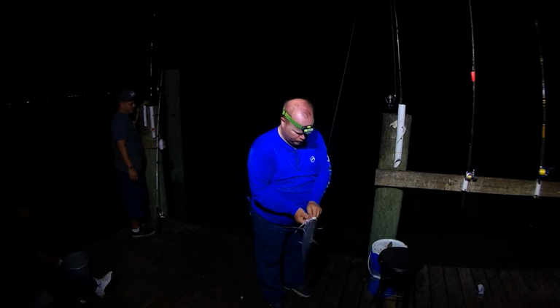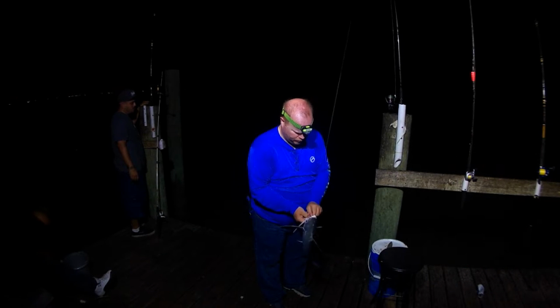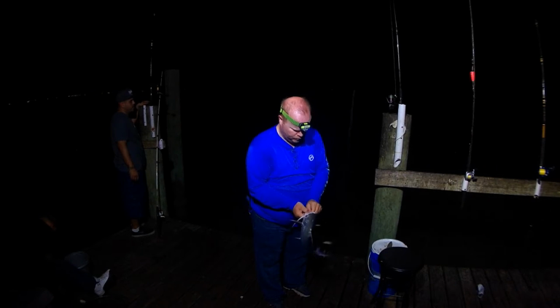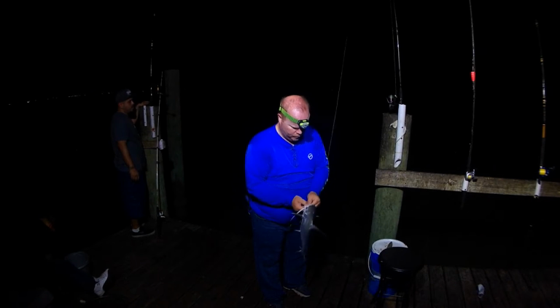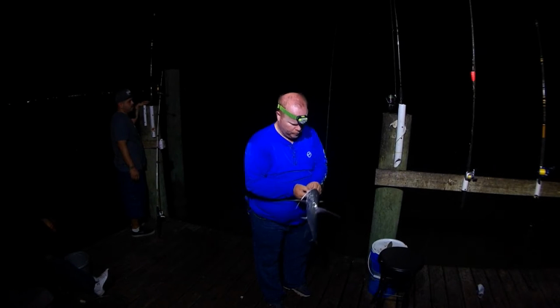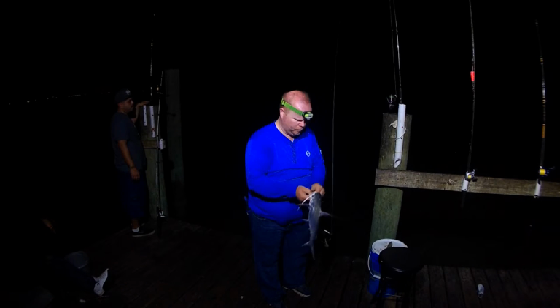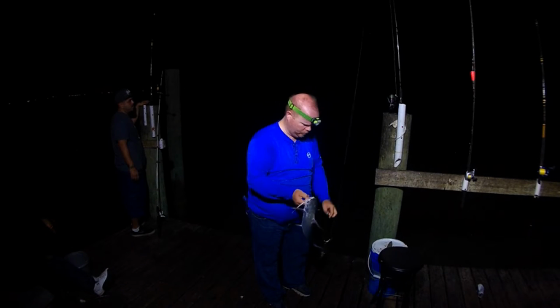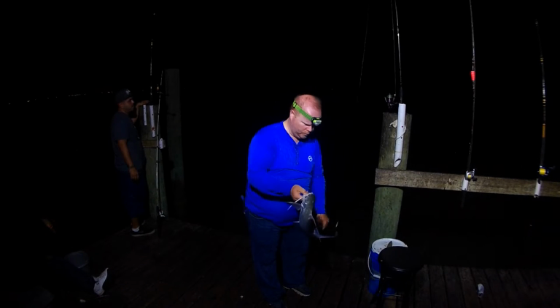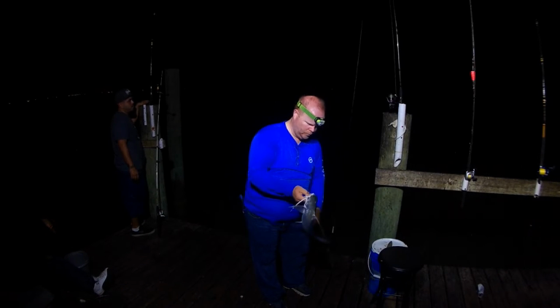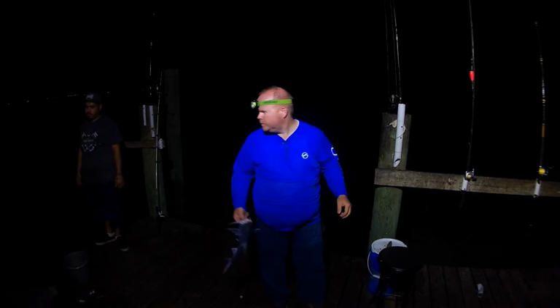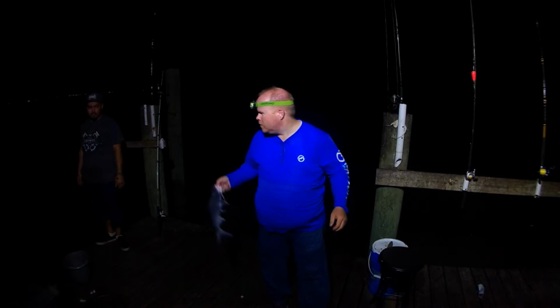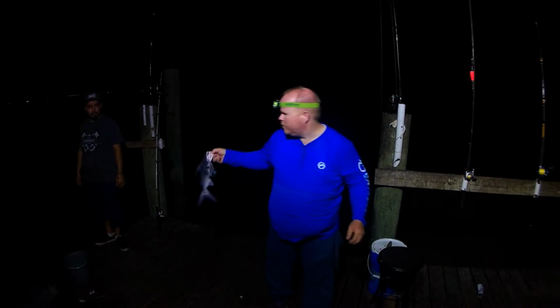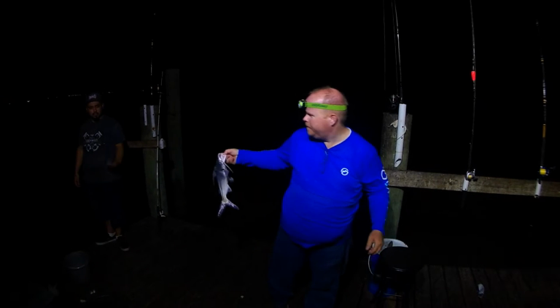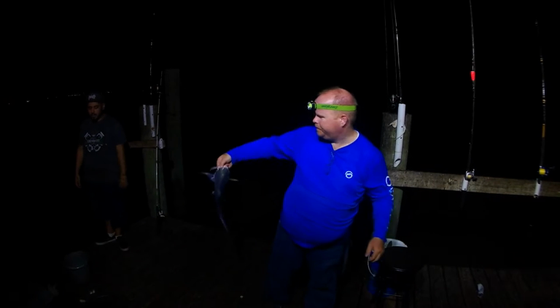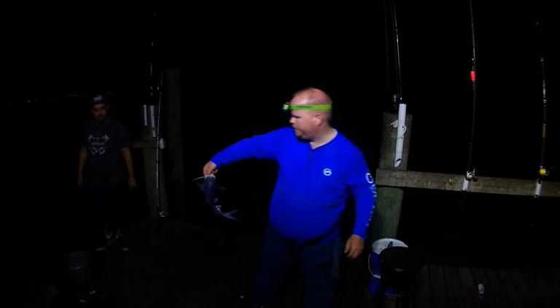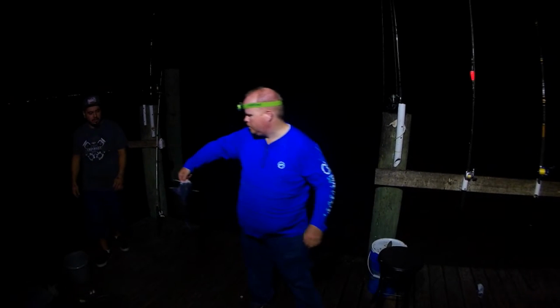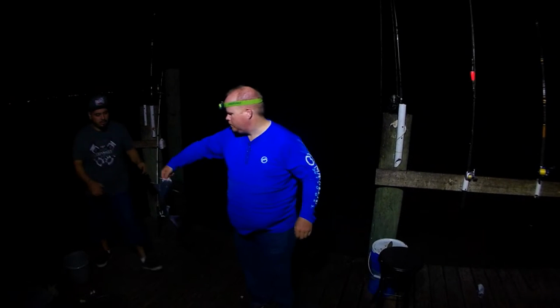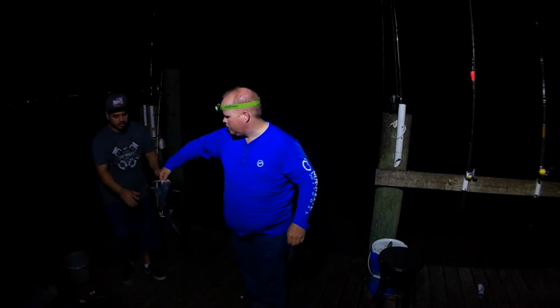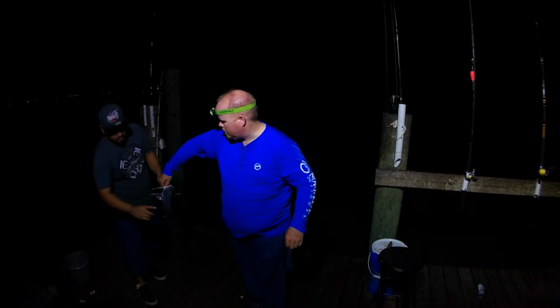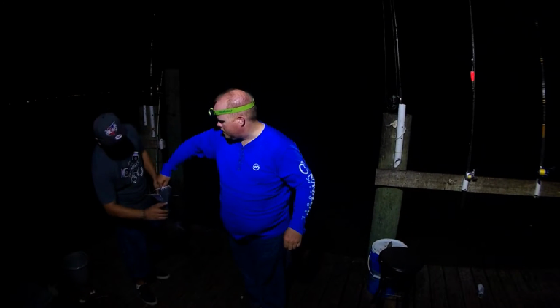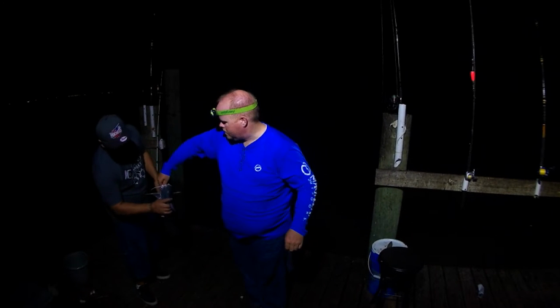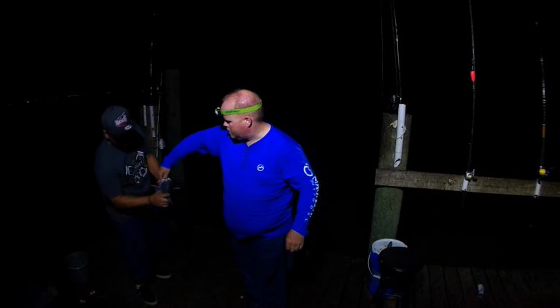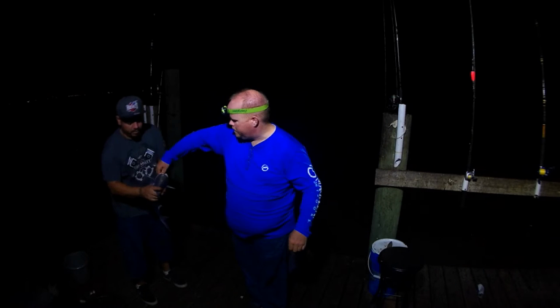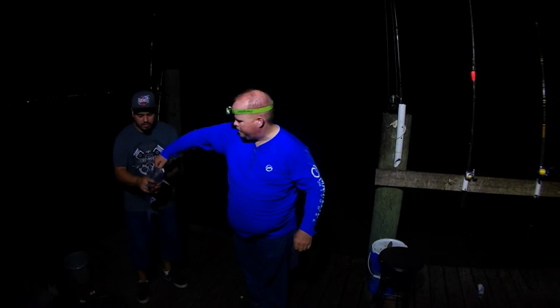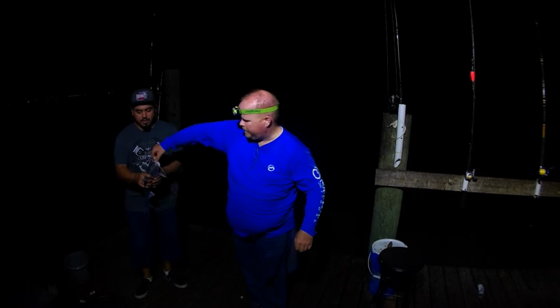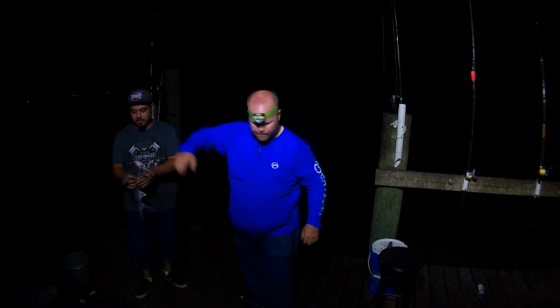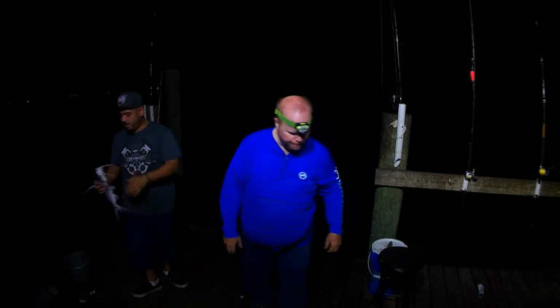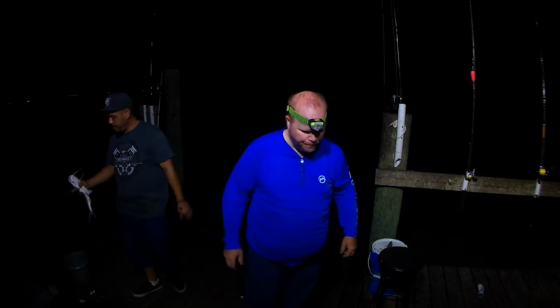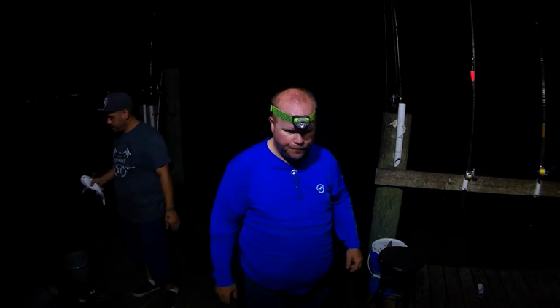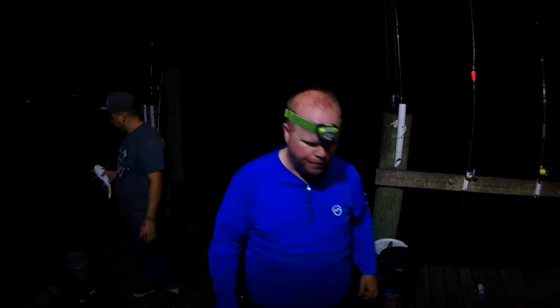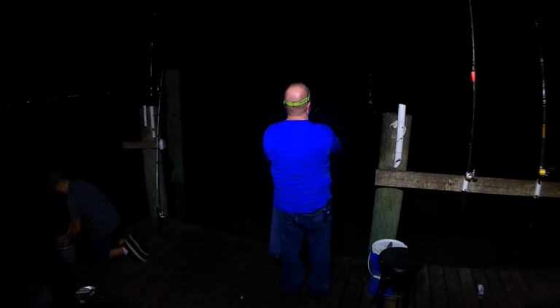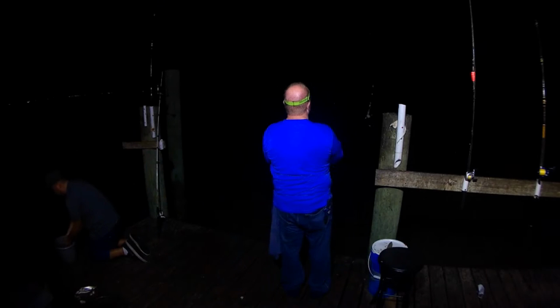These are called gaff top catfish. You can see by that larger kind of sail fin they have. I don't ever keep them, but when they're keeper size I'll offer them to the people on the dock there. Usually somebody there wants them.